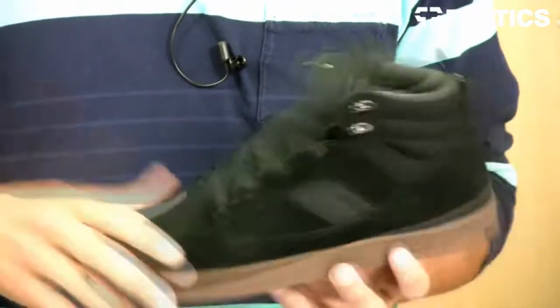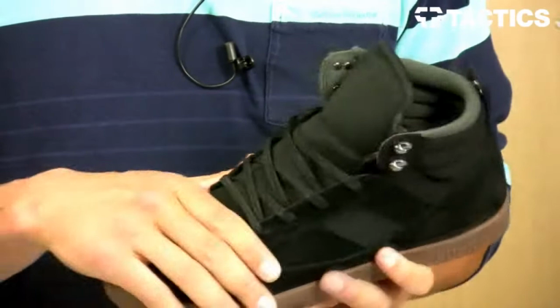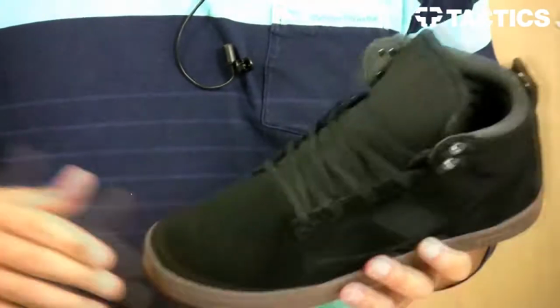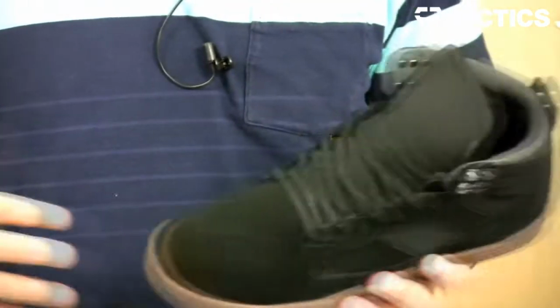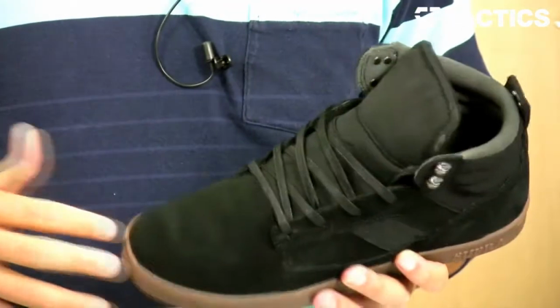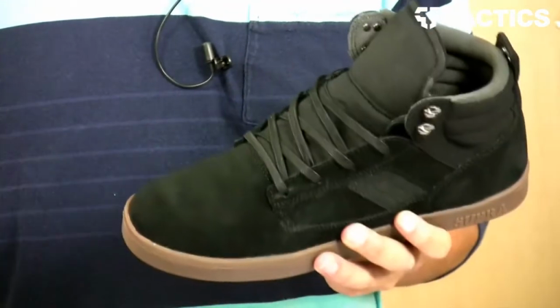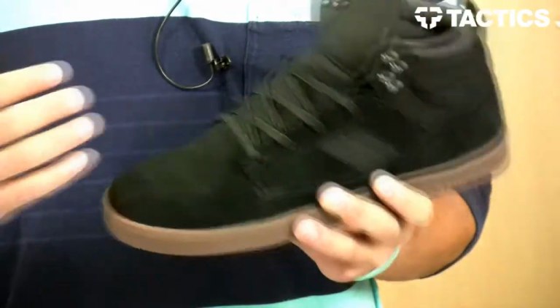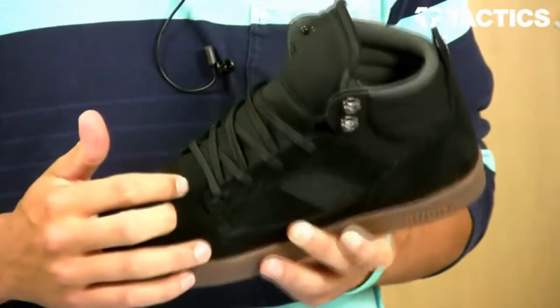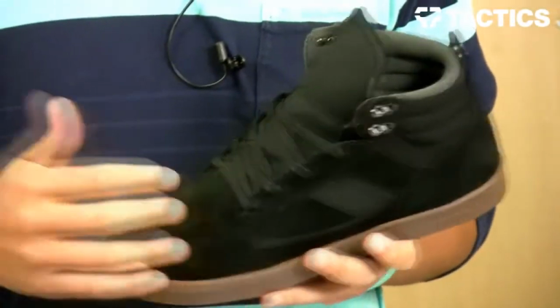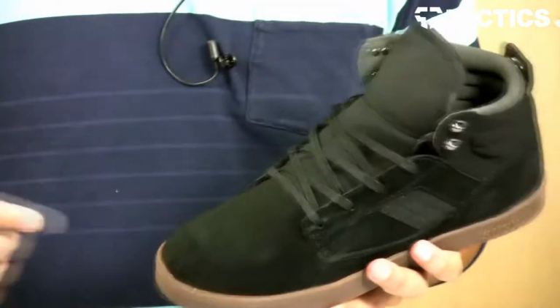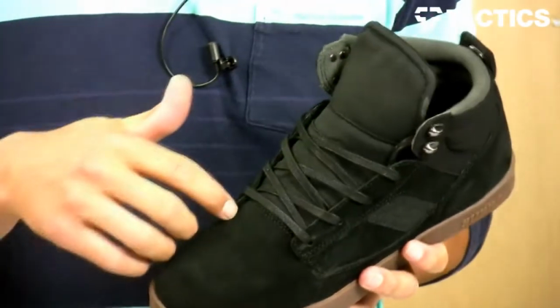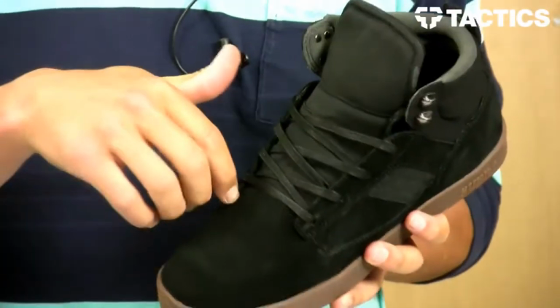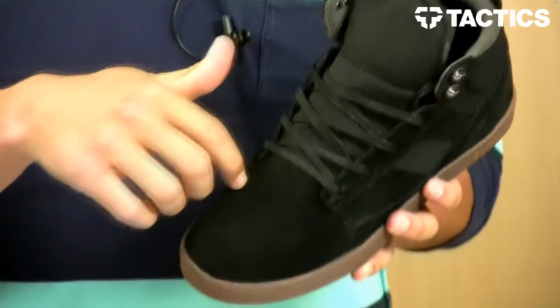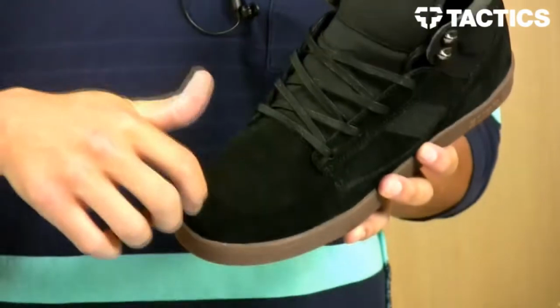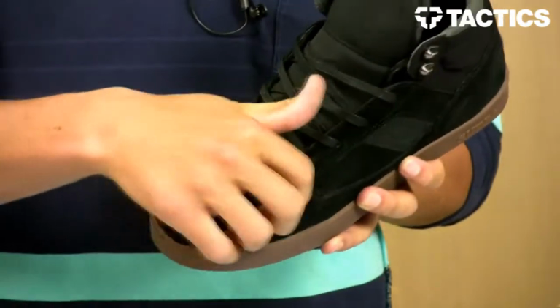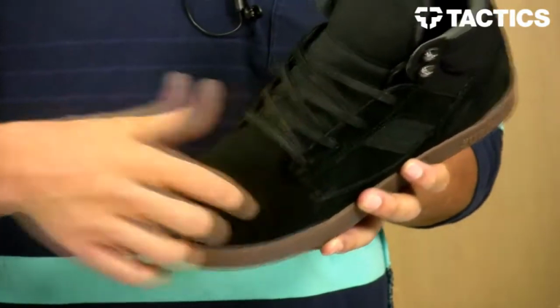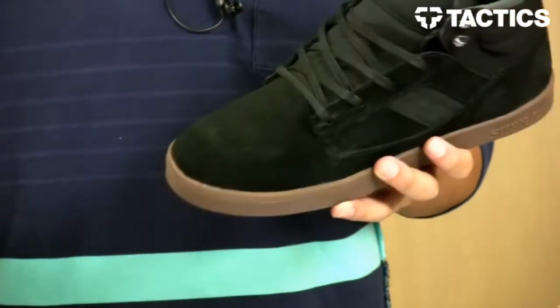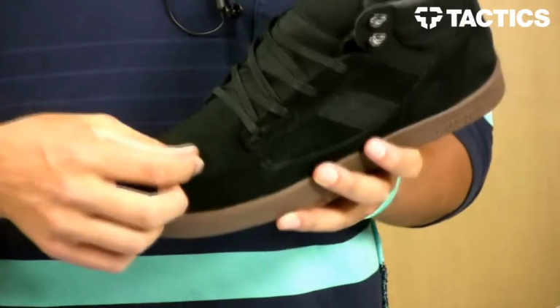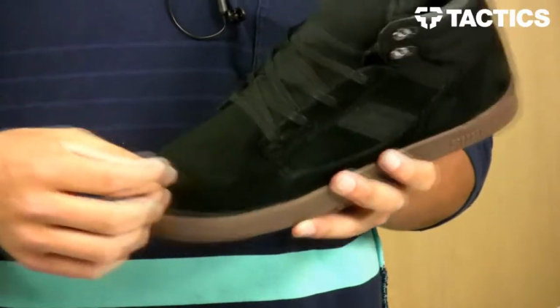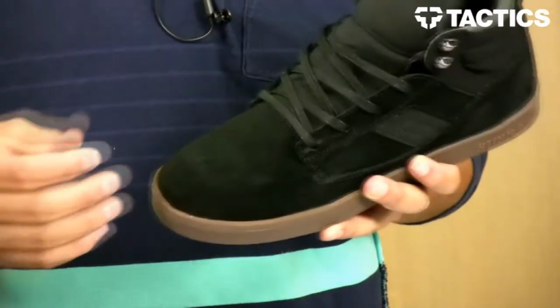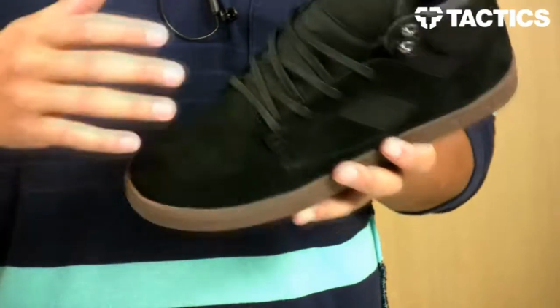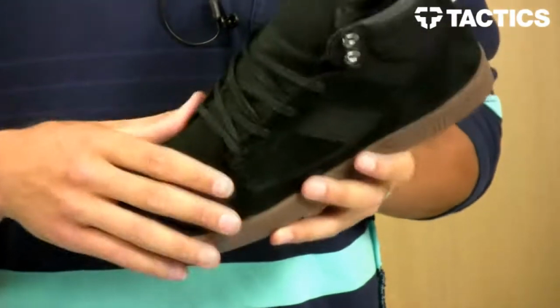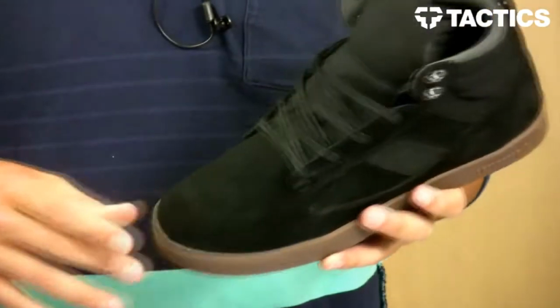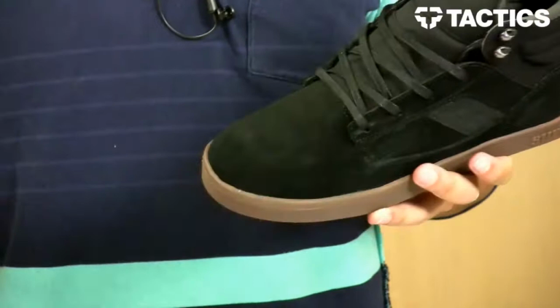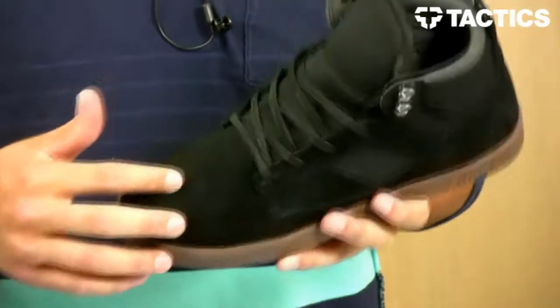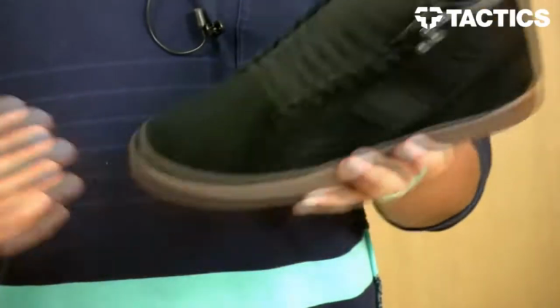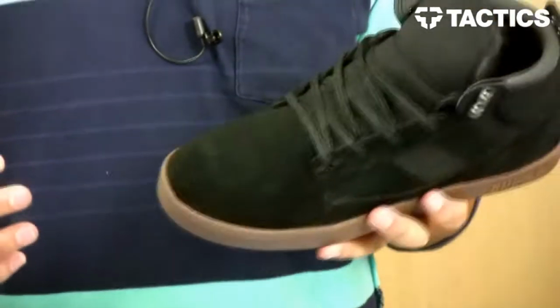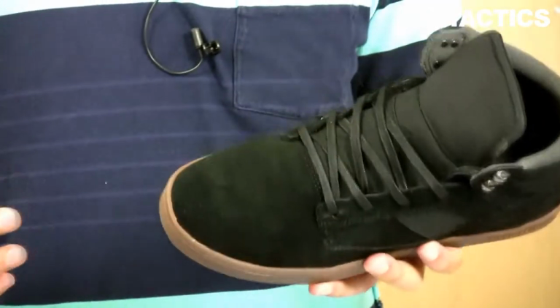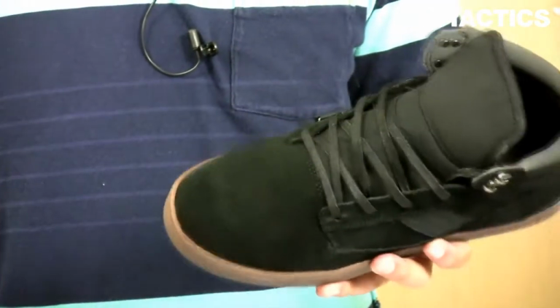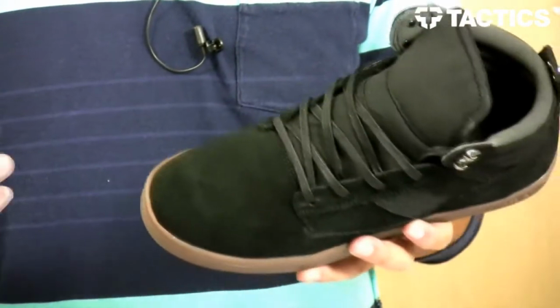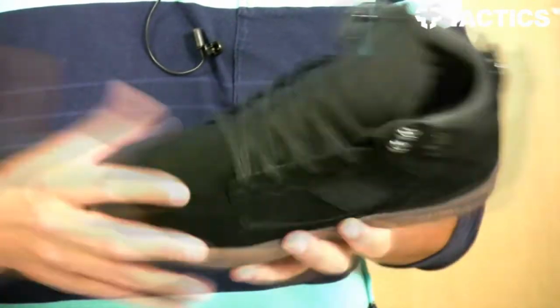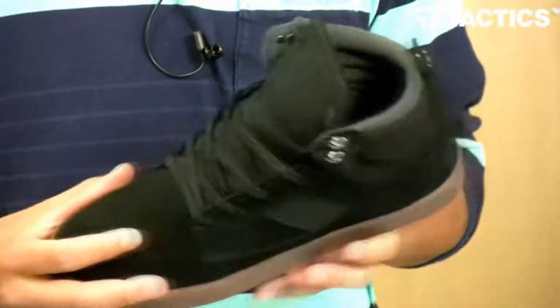Nice one-piece toe cap, great skateability, really durable. A lot of shoes have panels with stitches around the toe cap — single stitch, double stitch, triple stitch — stitches that can rip. With the one-piece toe cap, no stitching to rip, so it lasts a long time.